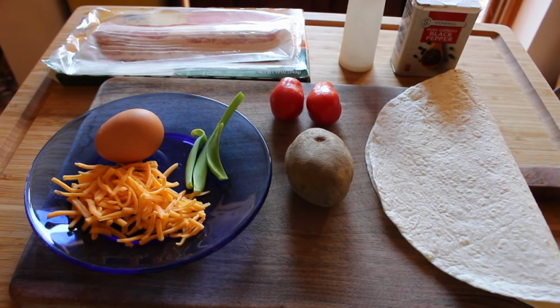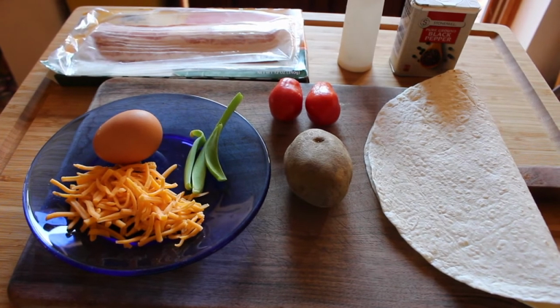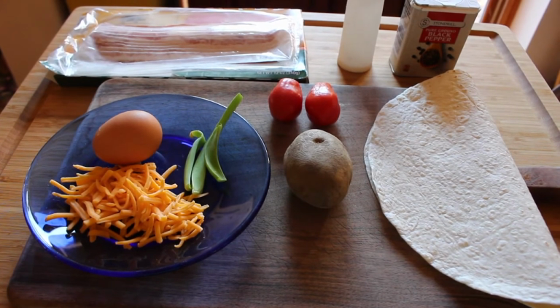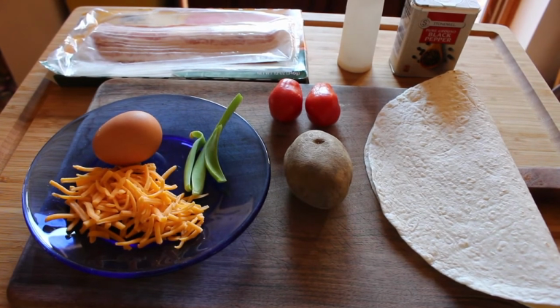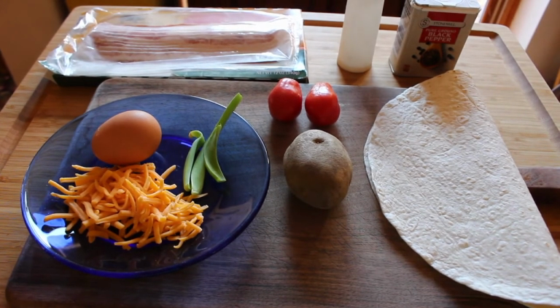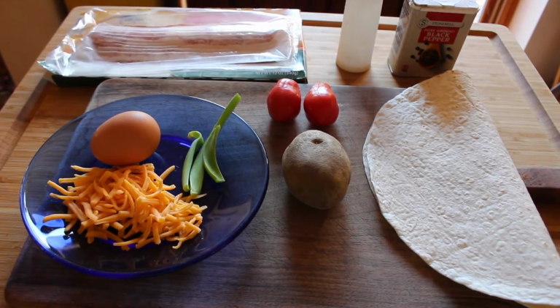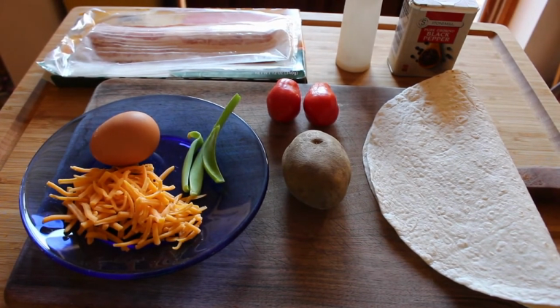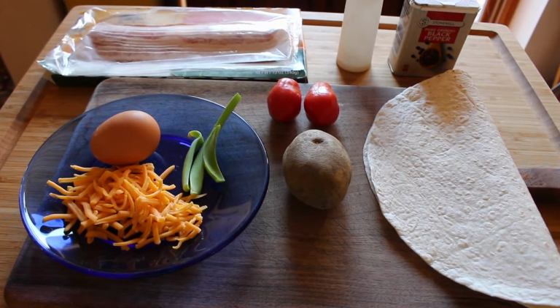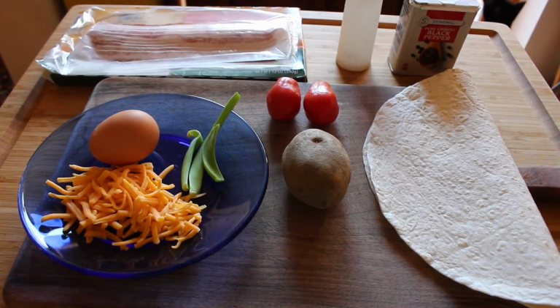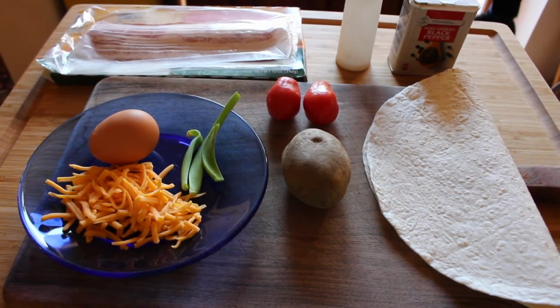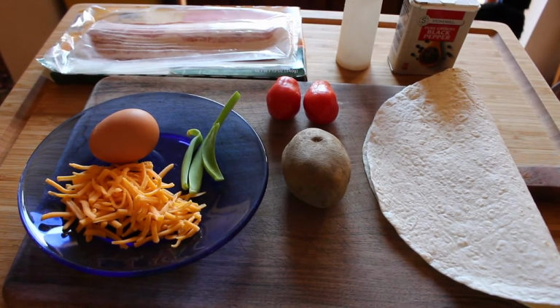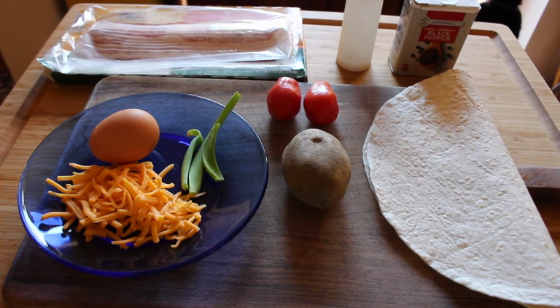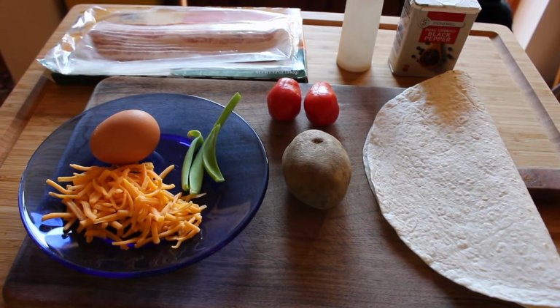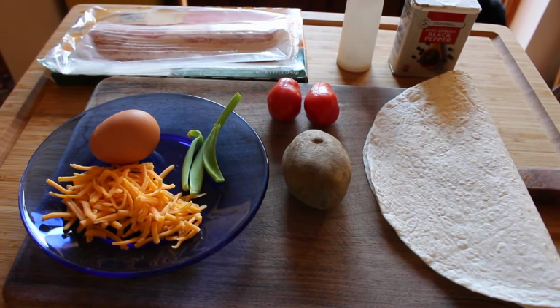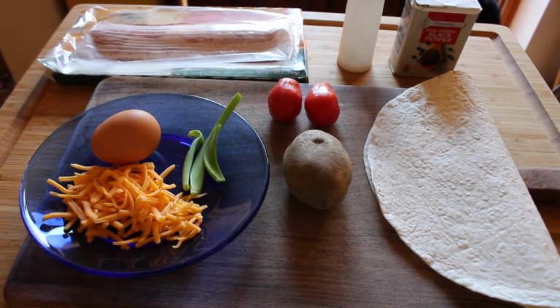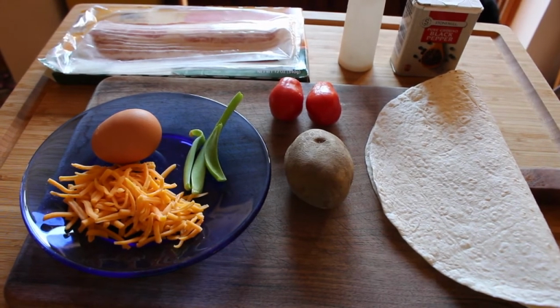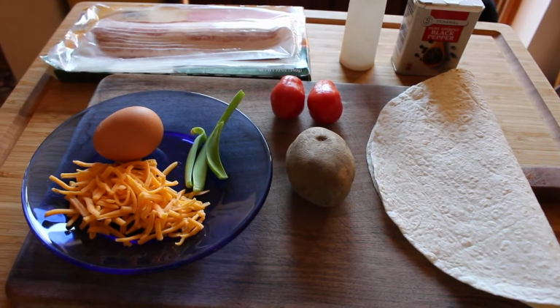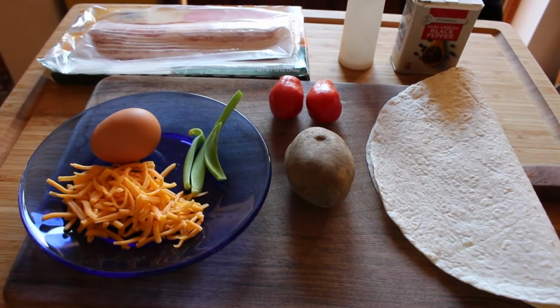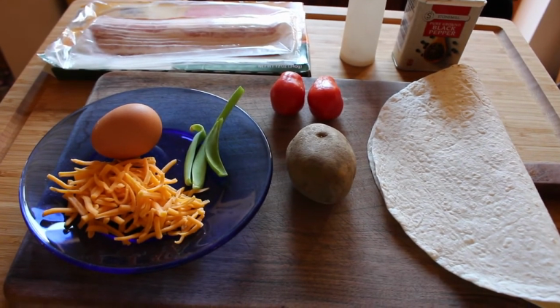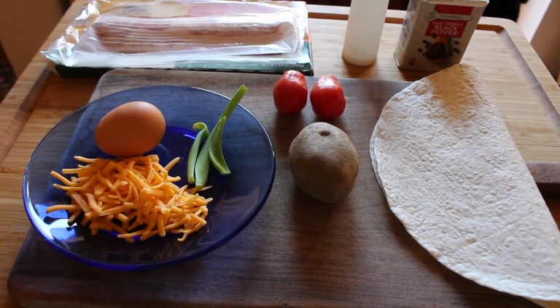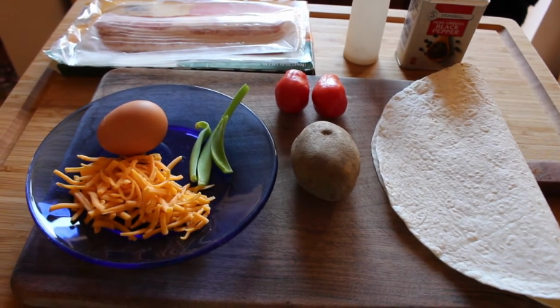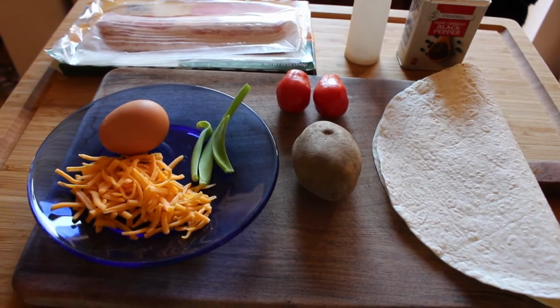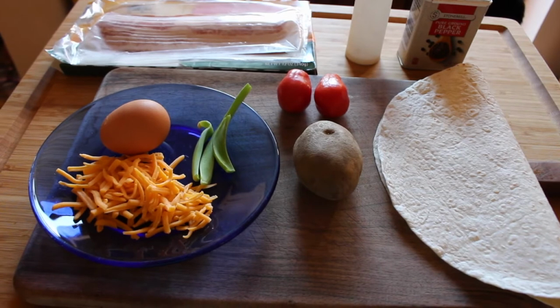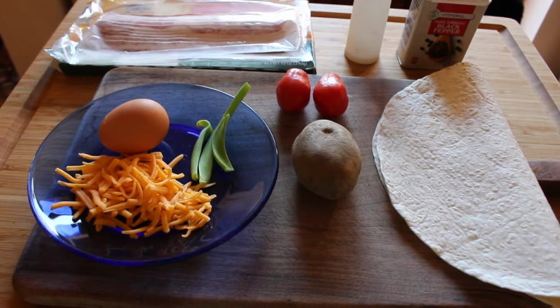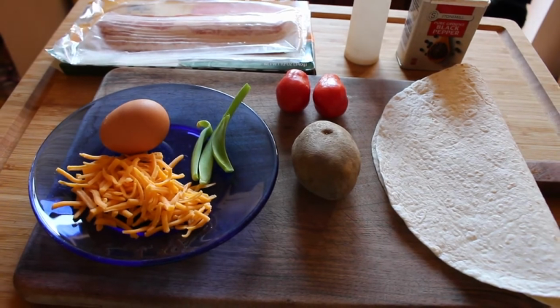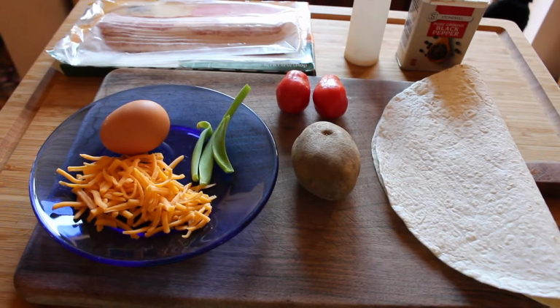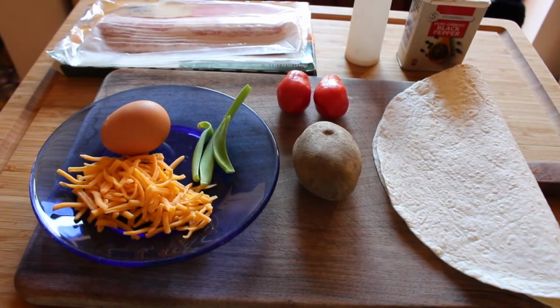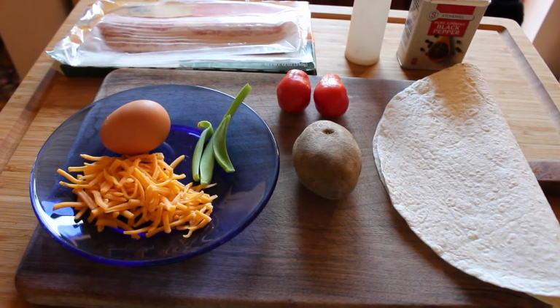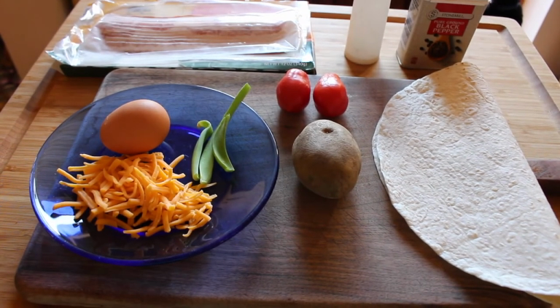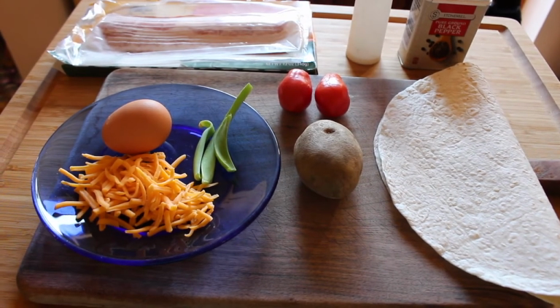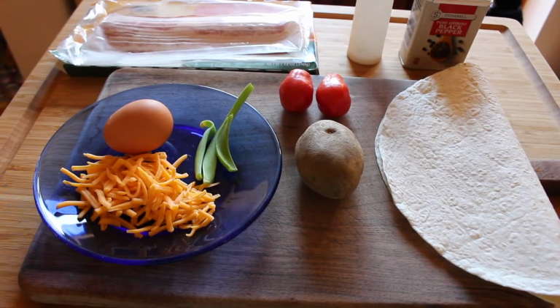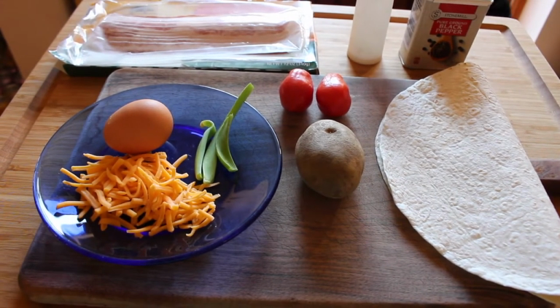You can put different things, you can substitute bacon for sausage or vegetables, you can put other things in, you can have different kinds of cheeses. This is just a framework for a meal that can be customized to your liking.